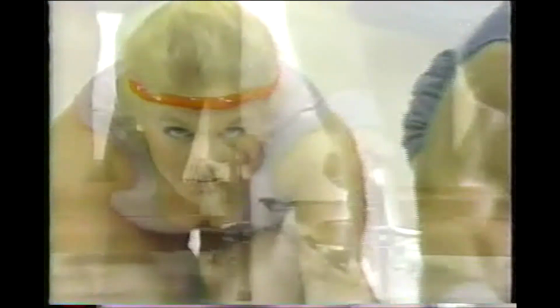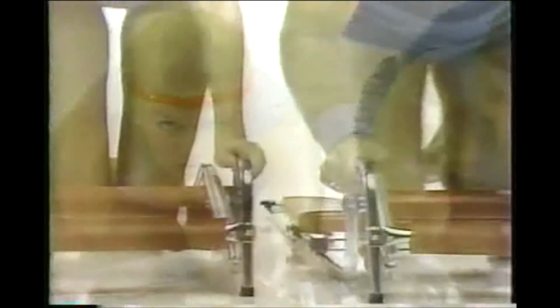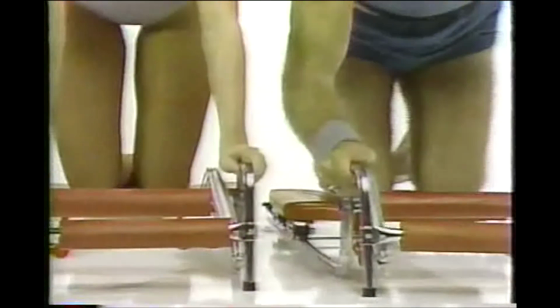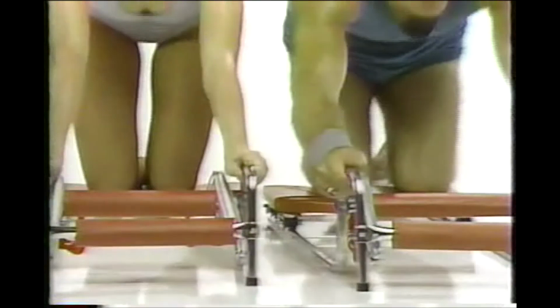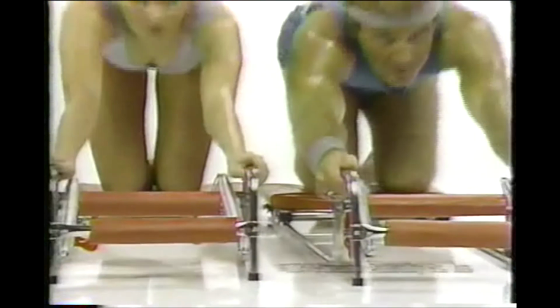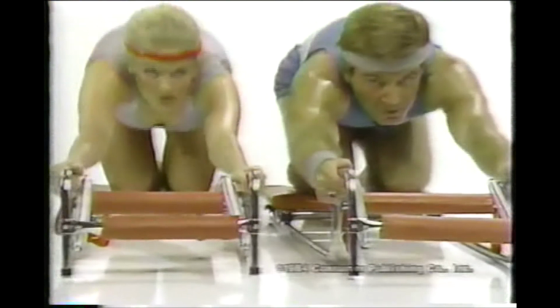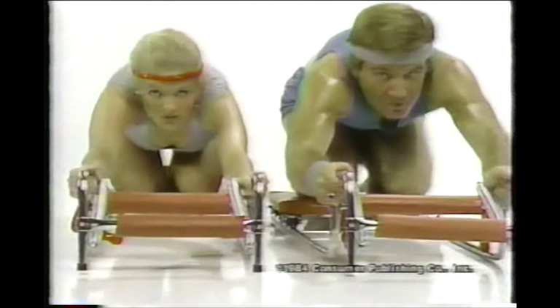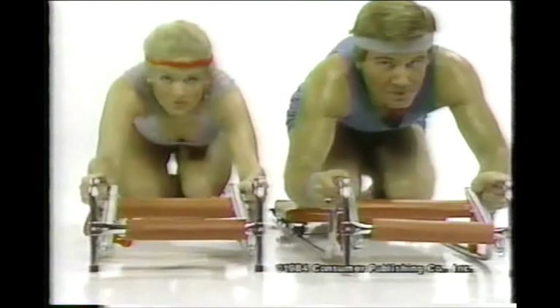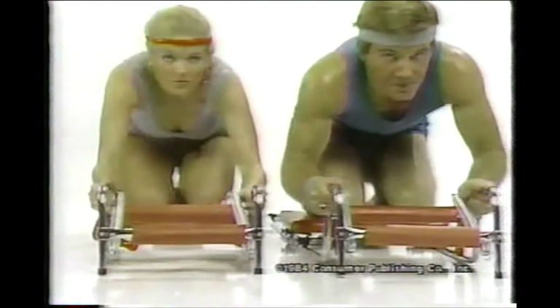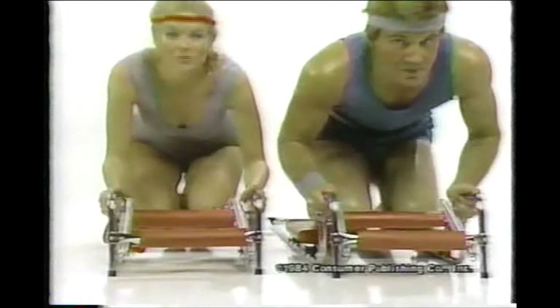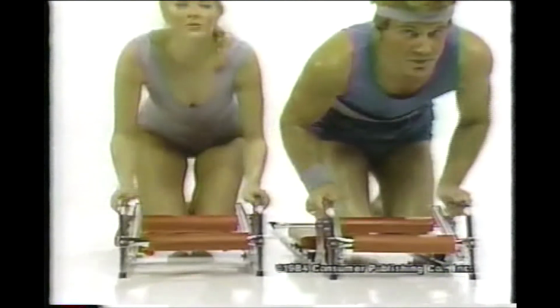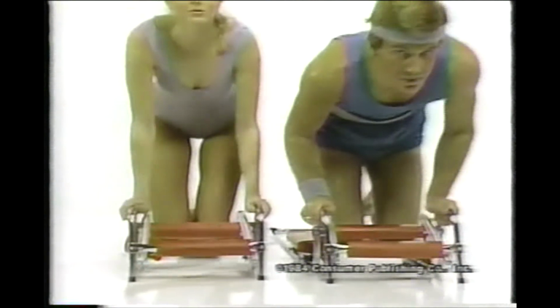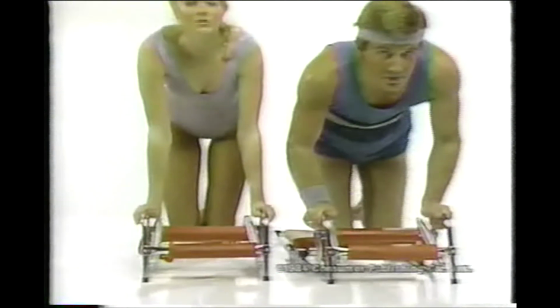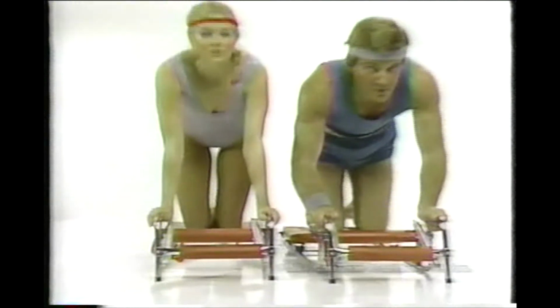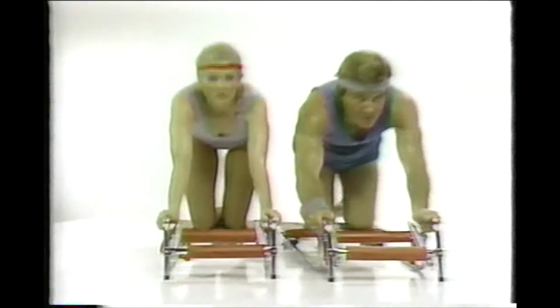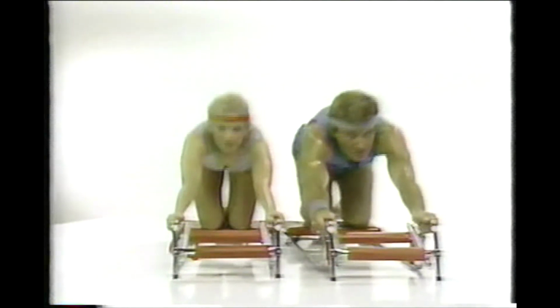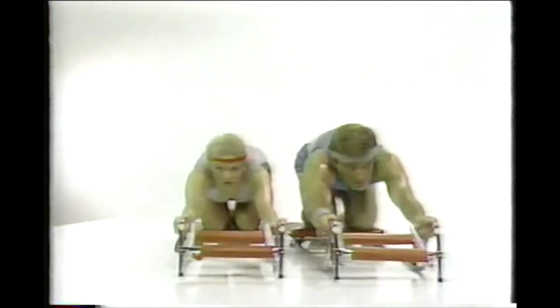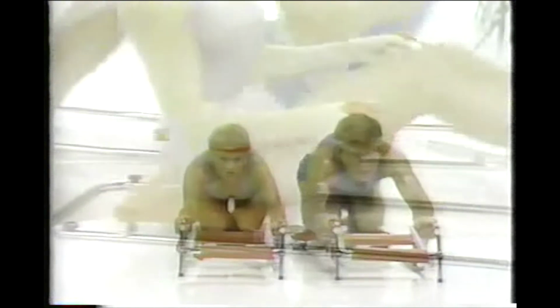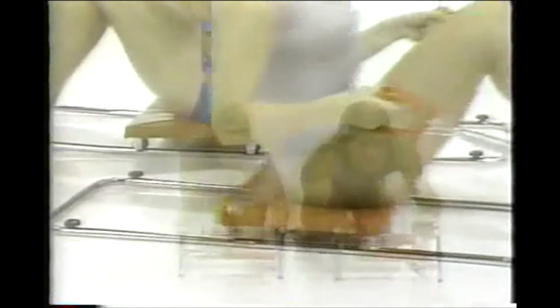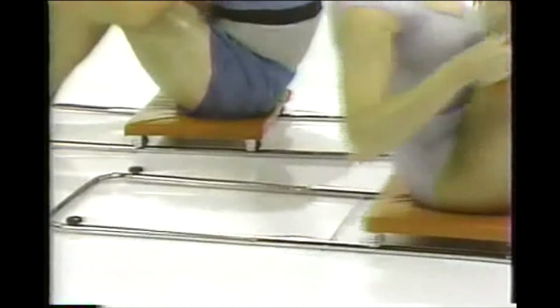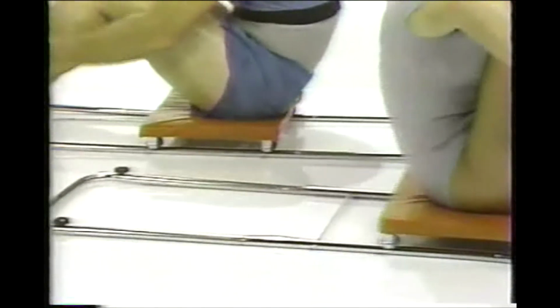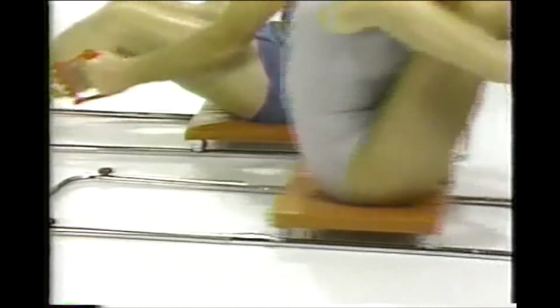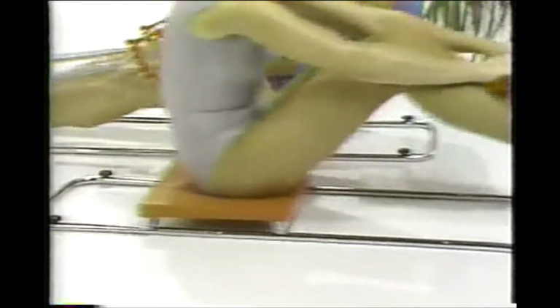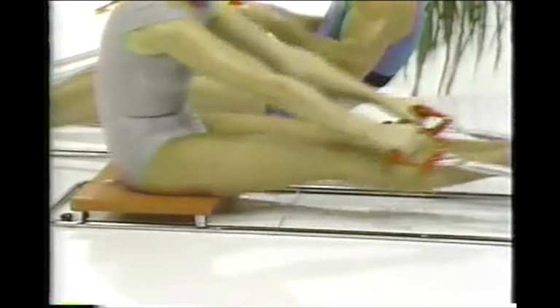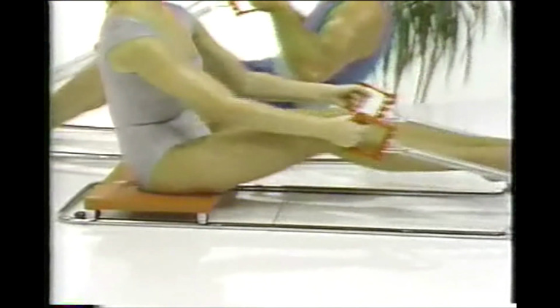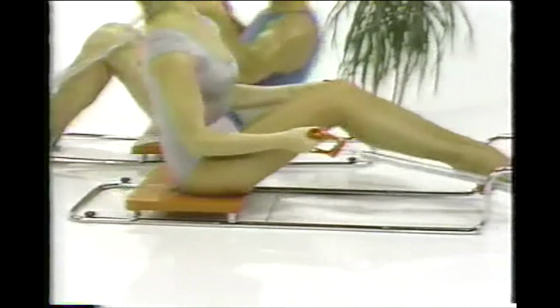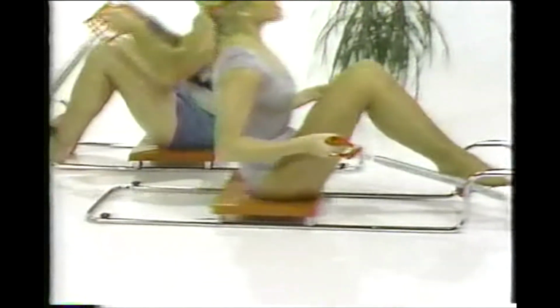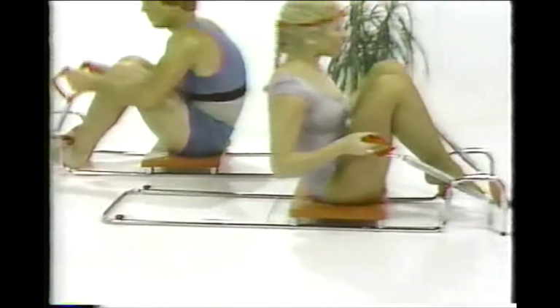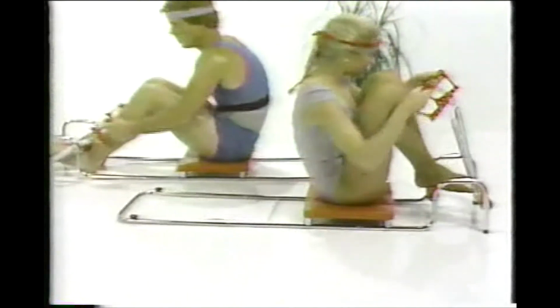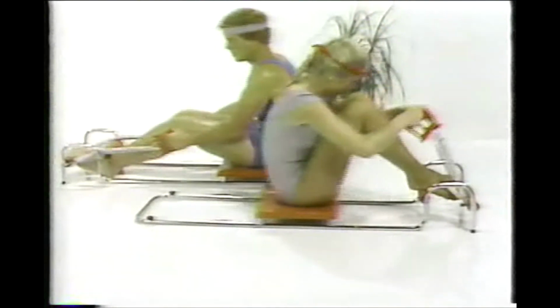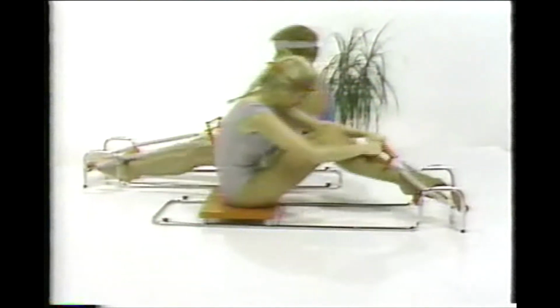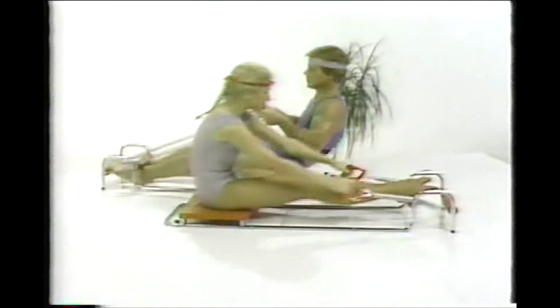If you're even thinking about getting back into shape, don't spend hundreds of dollars on a home gym. Don't sign up for classes you'll never get to. Most of all, don't wait another minute. Have your credit card ready and call now.